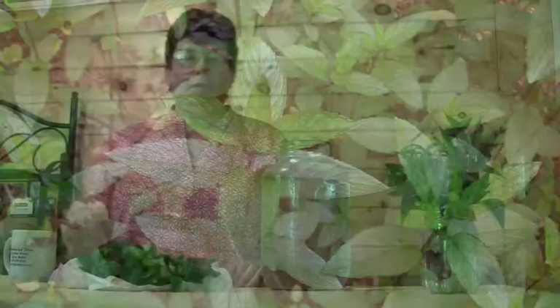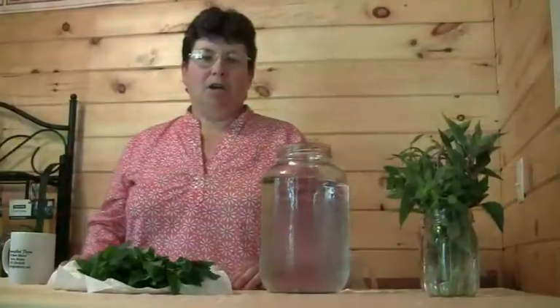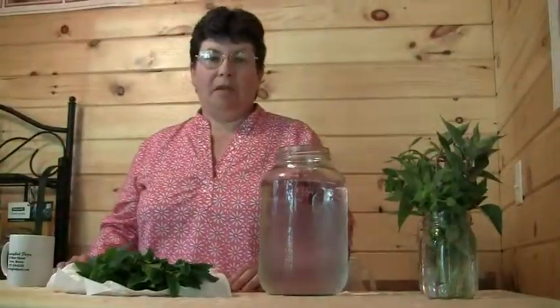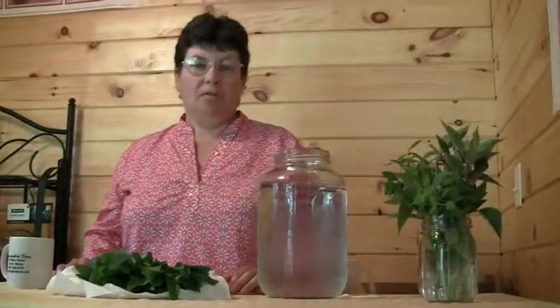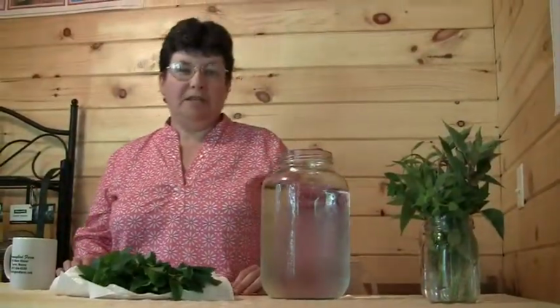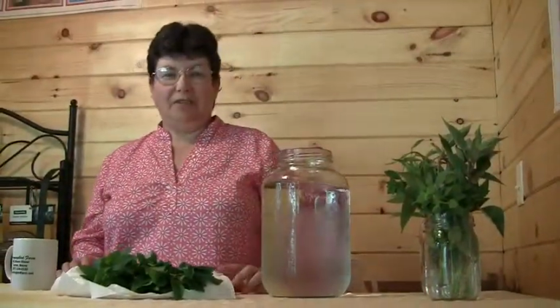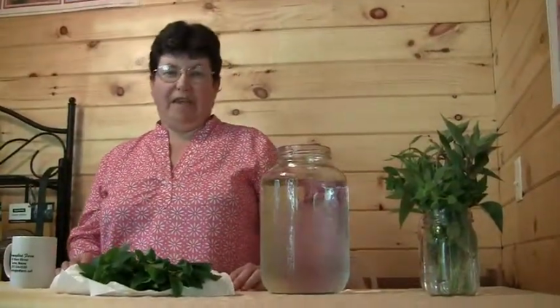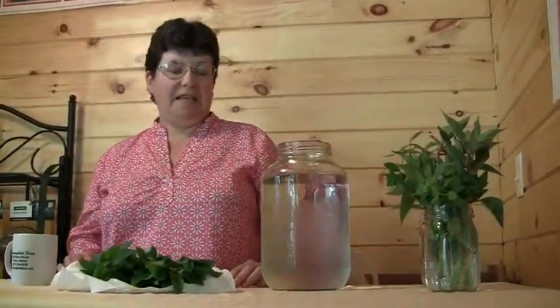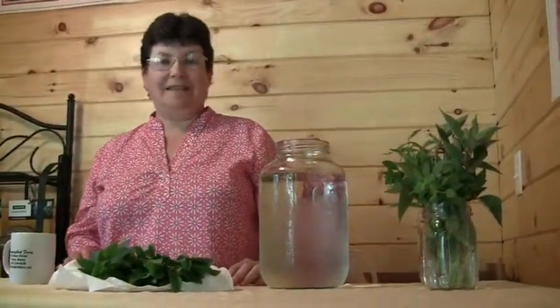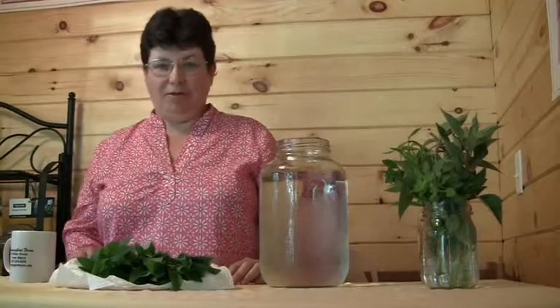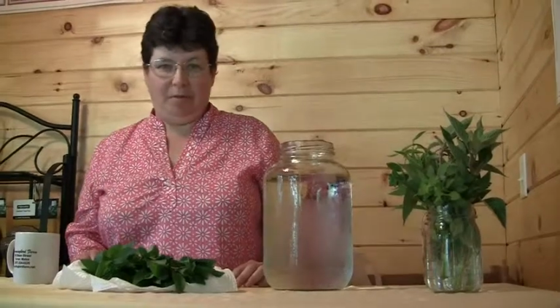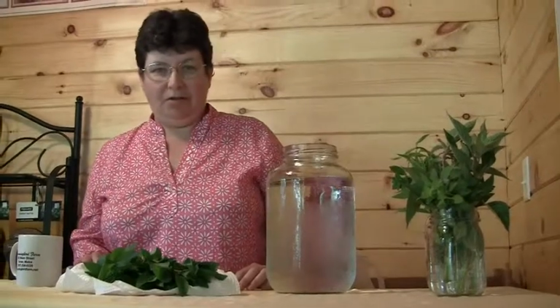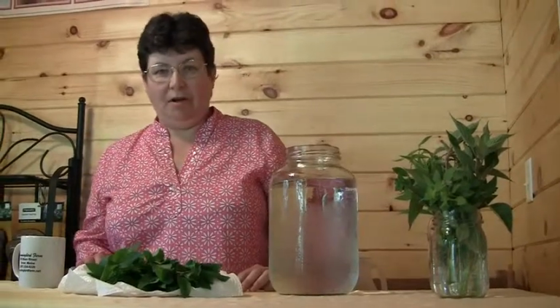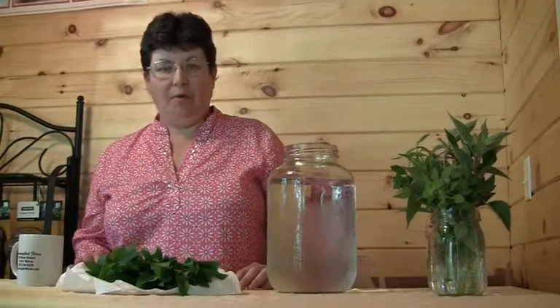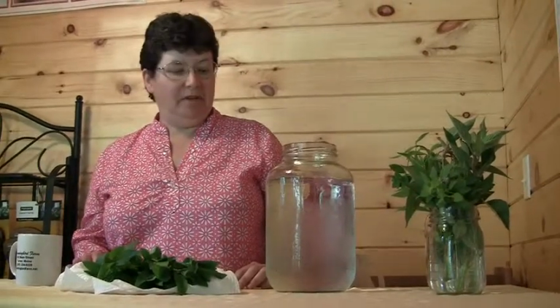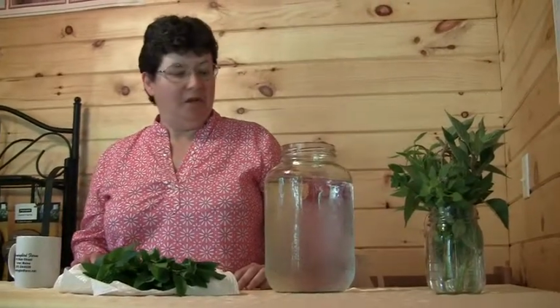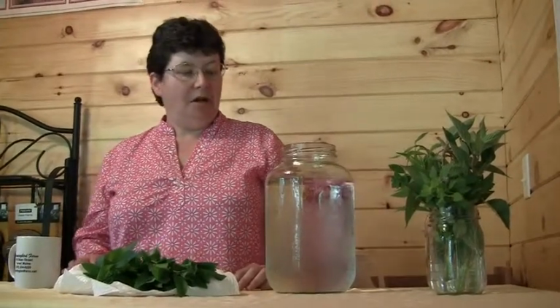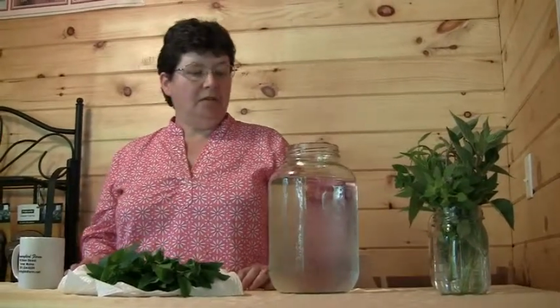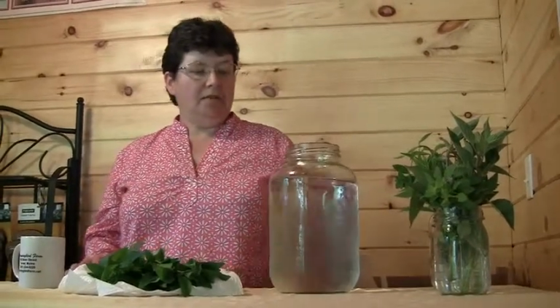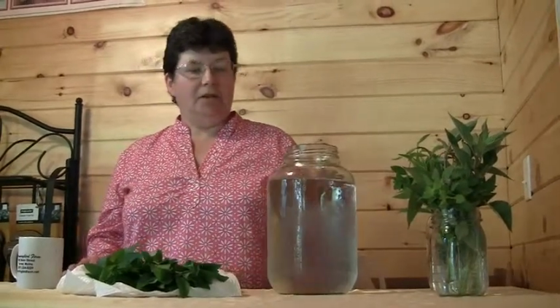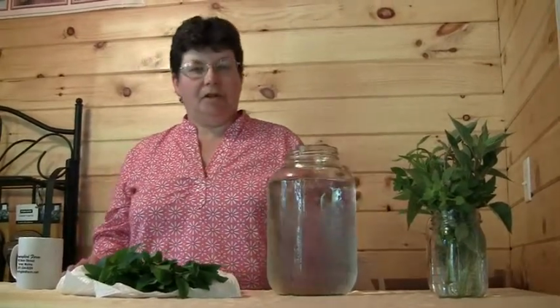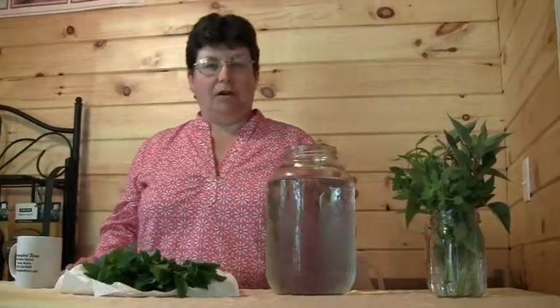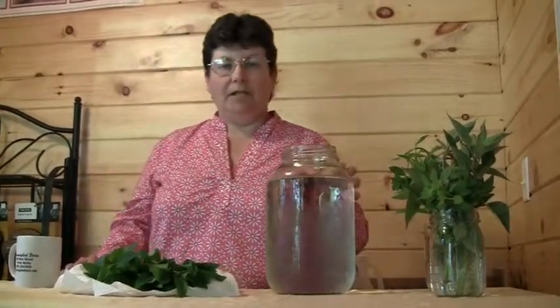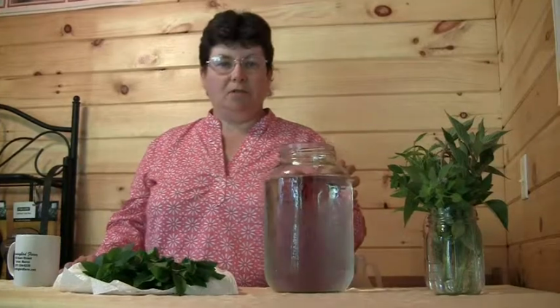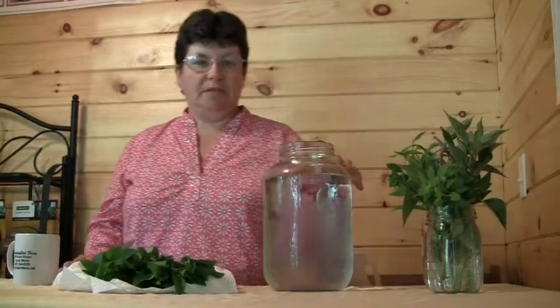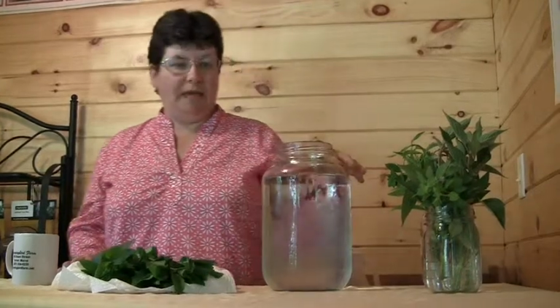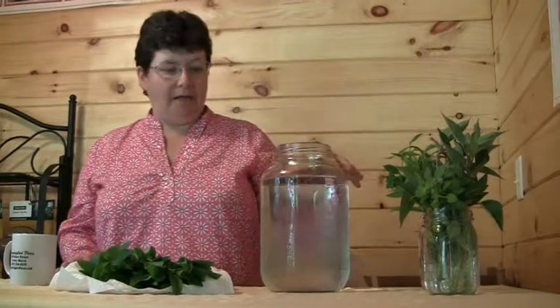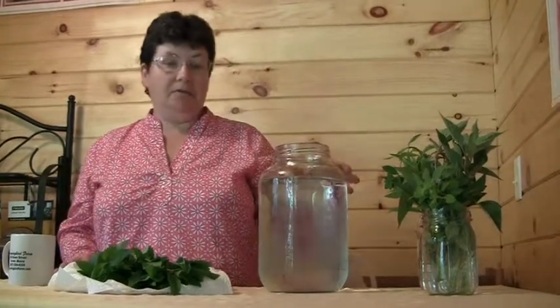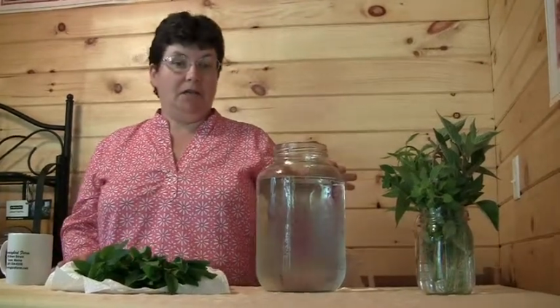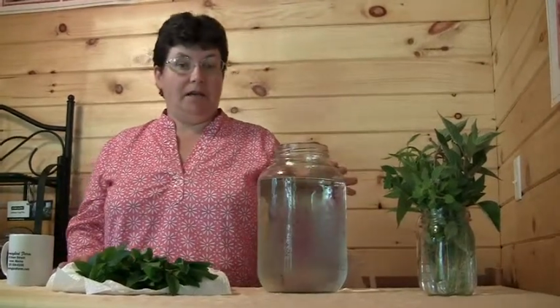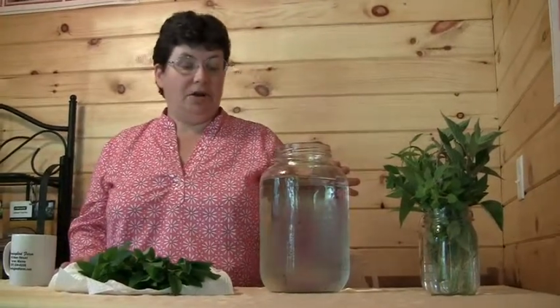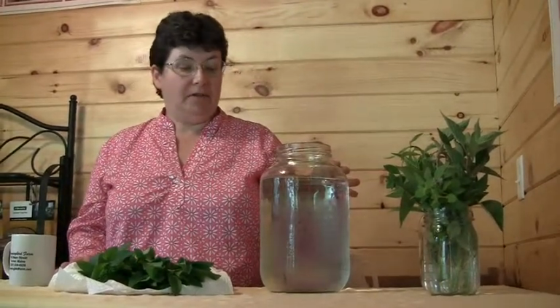Now we're going to talk about making herbal teas, which, if anything, is easier than making herbal vinegars. All you need is a large glass jar — I like to use one that's about a gallon — and you do need a glass jar for this.